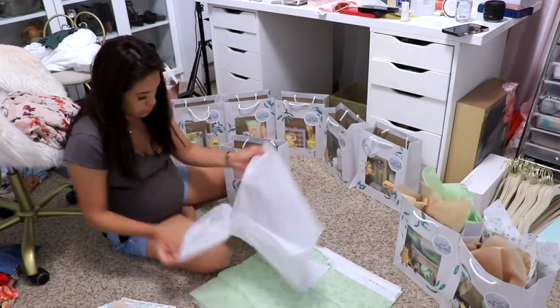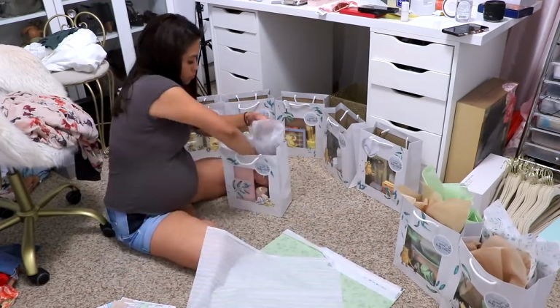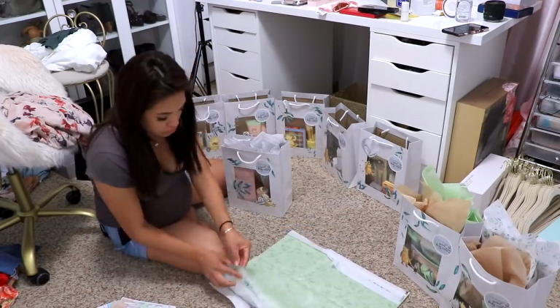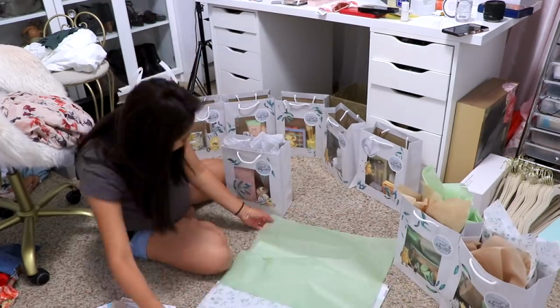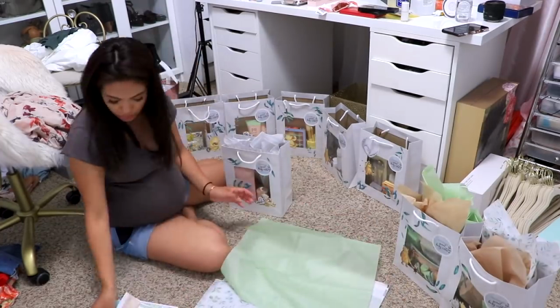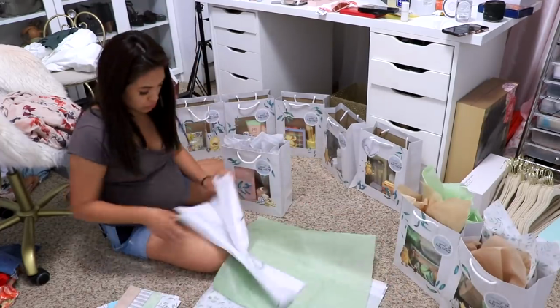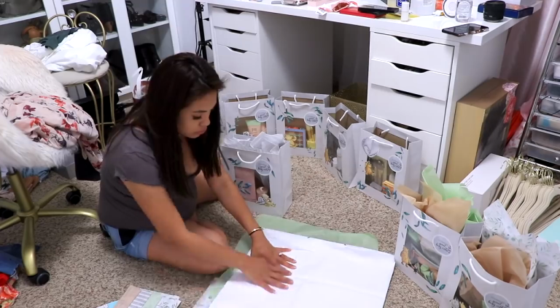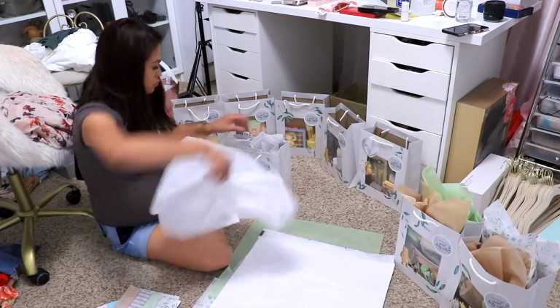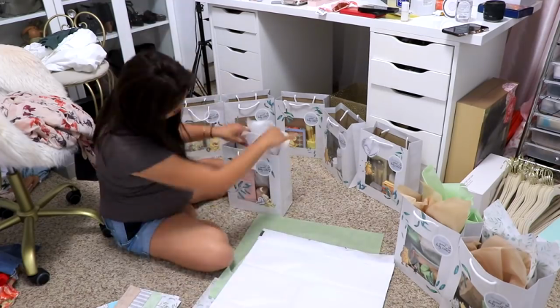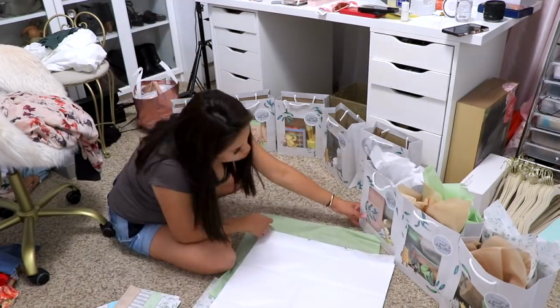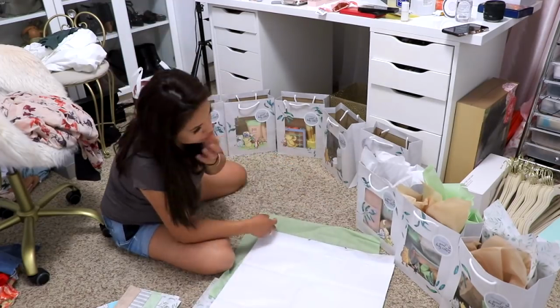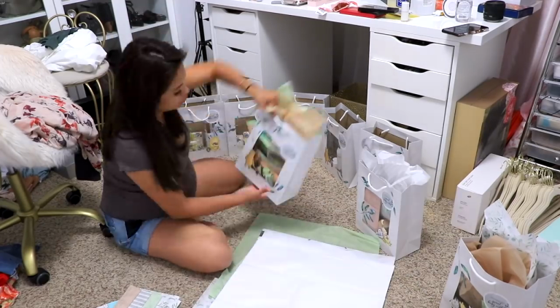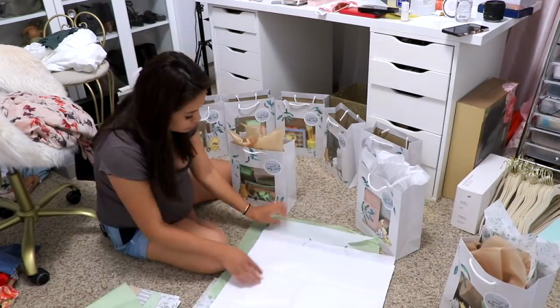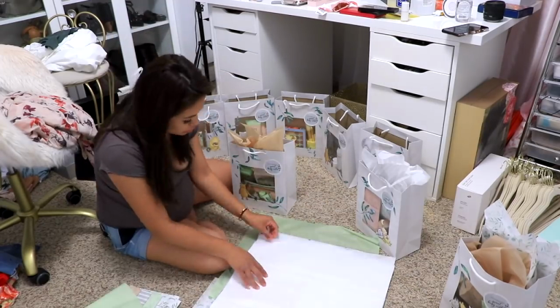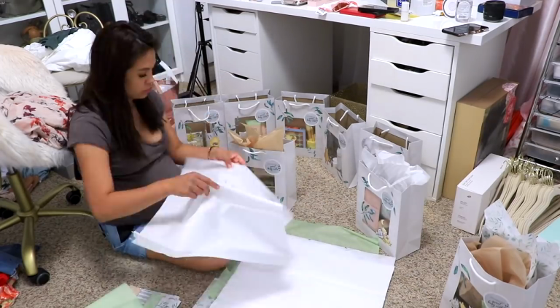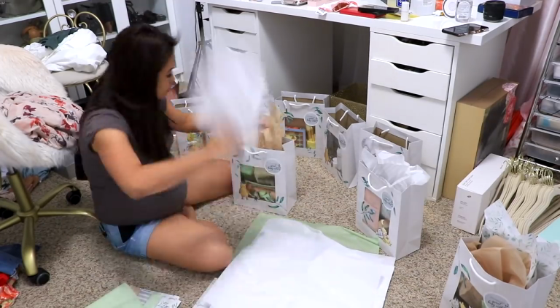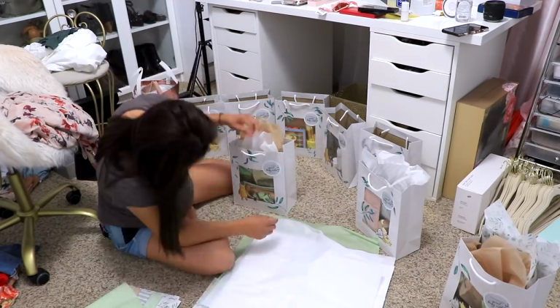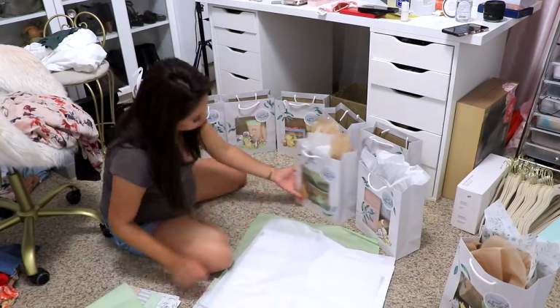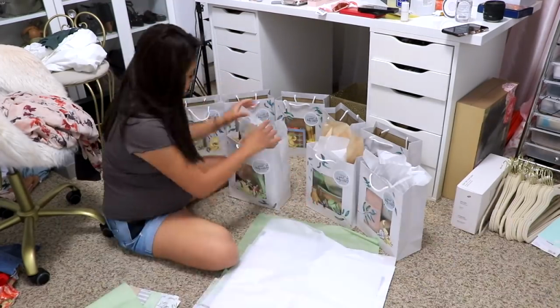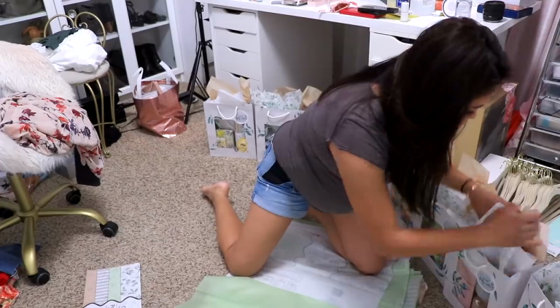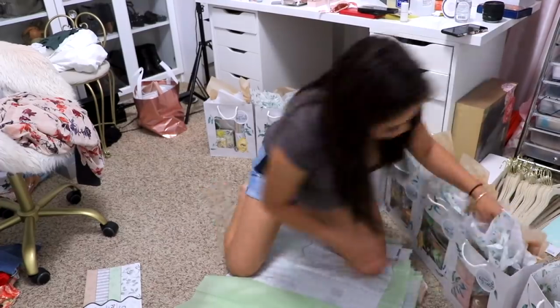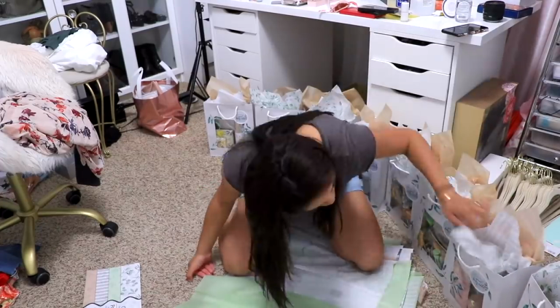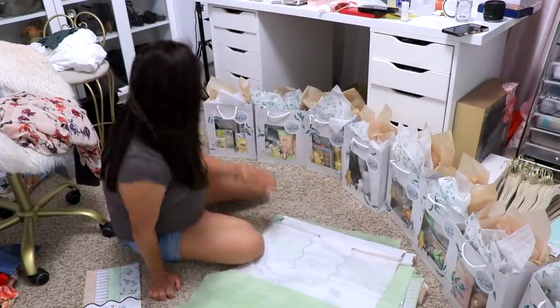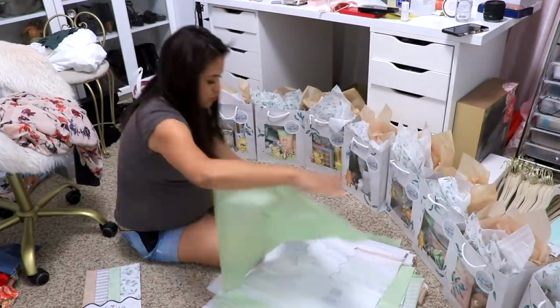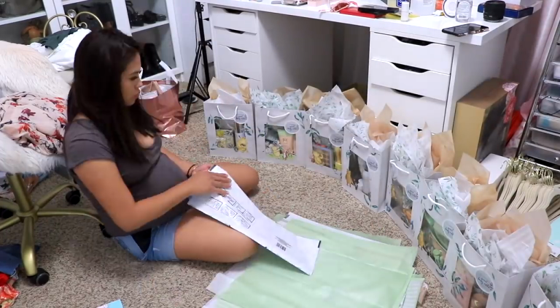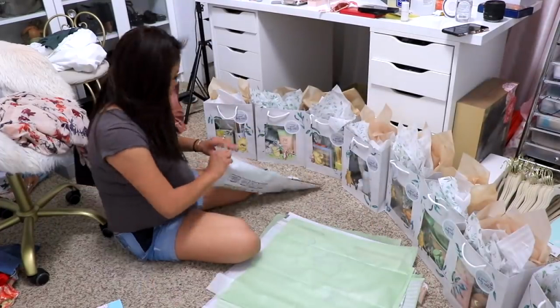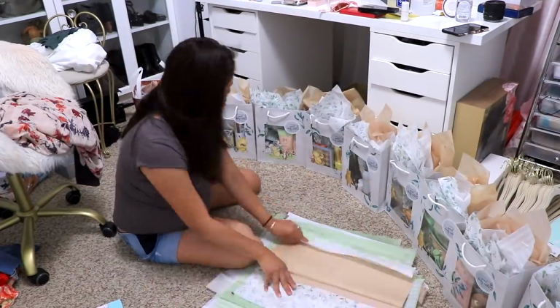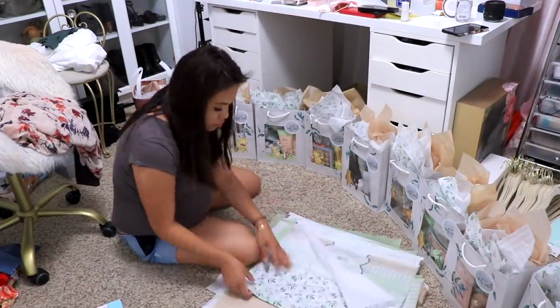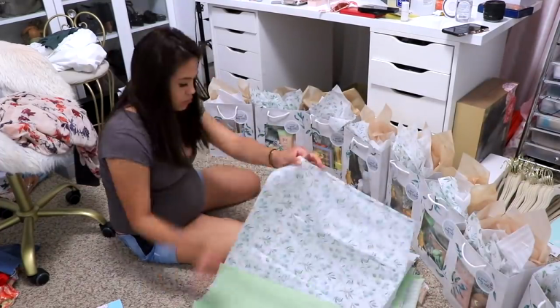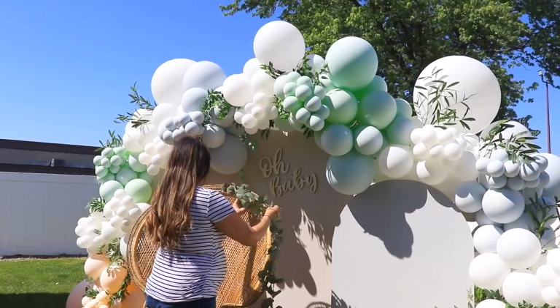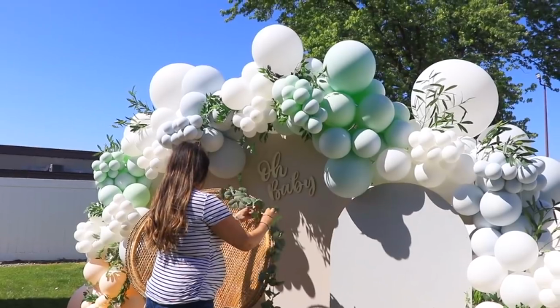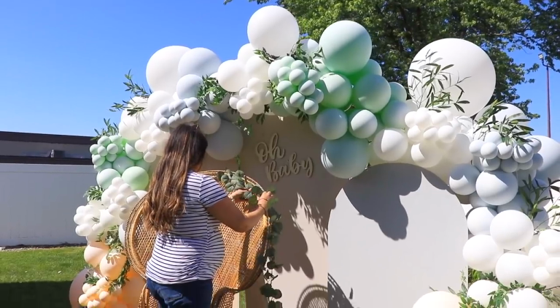I found all the tissue paper at the dollar store so it was quite inexpensive, and the bags were also a good decent price. I'll have all of that linked down in the description box below, along with any supplies that I used.